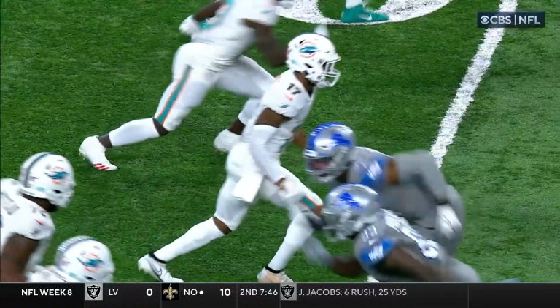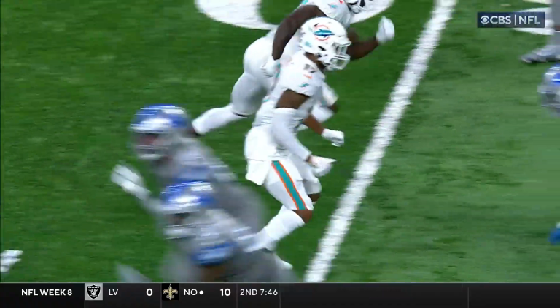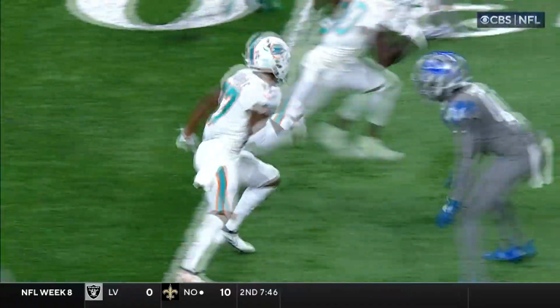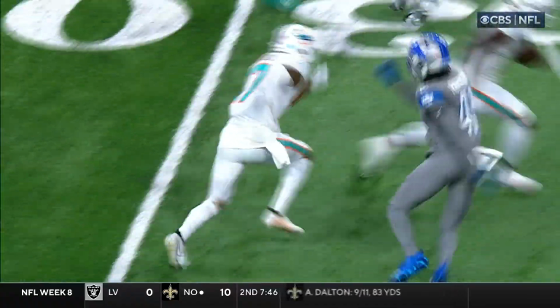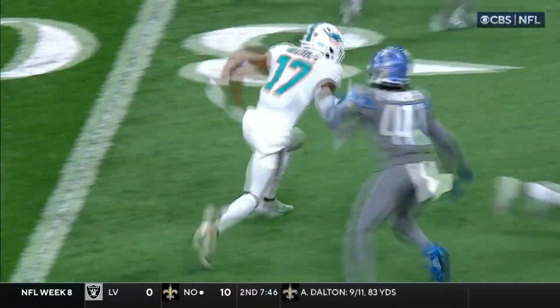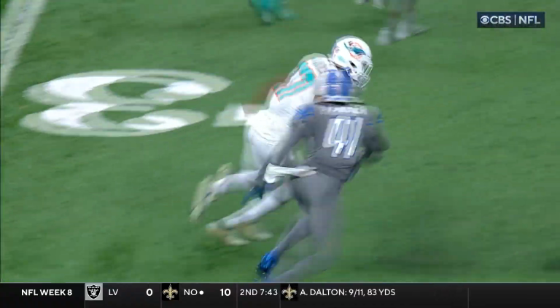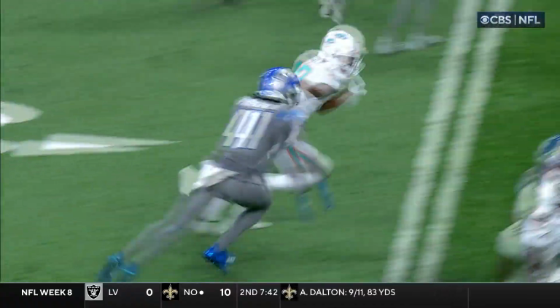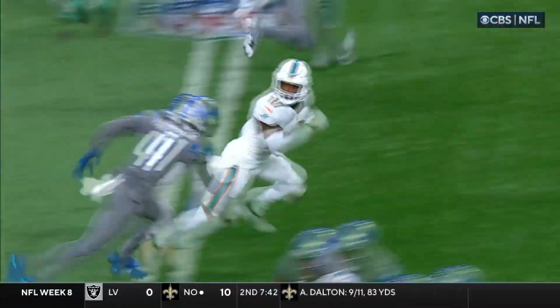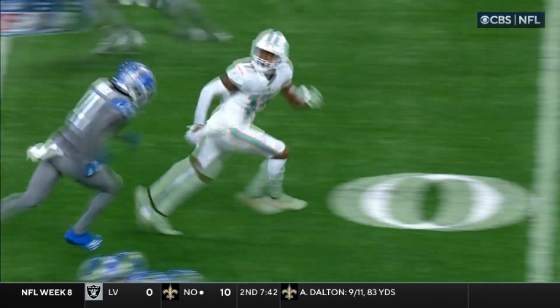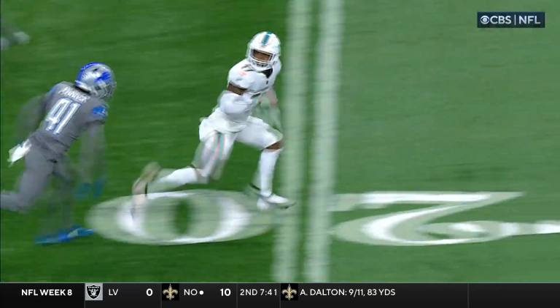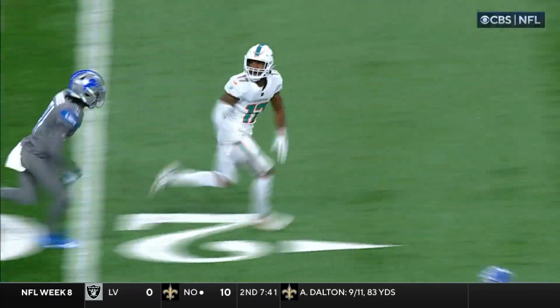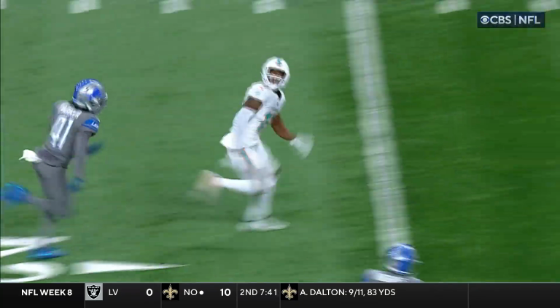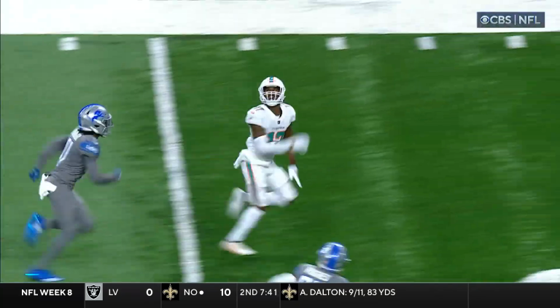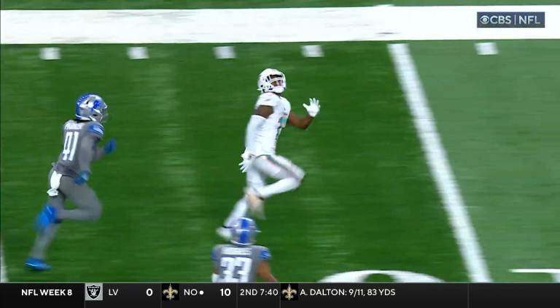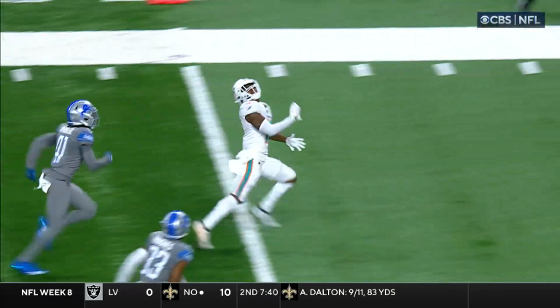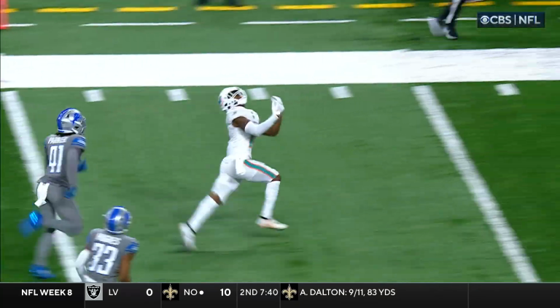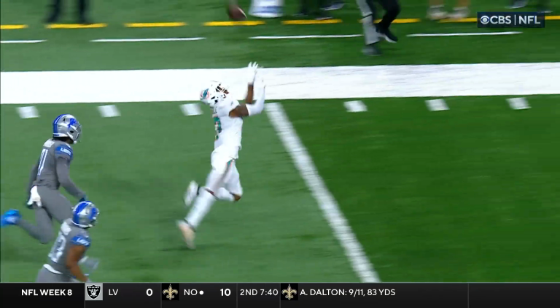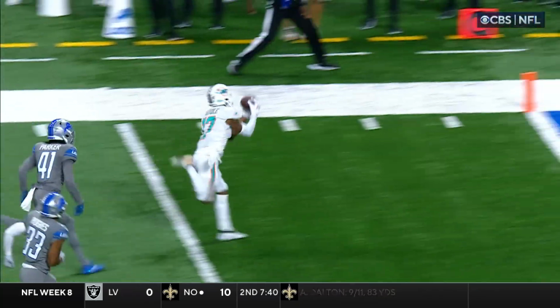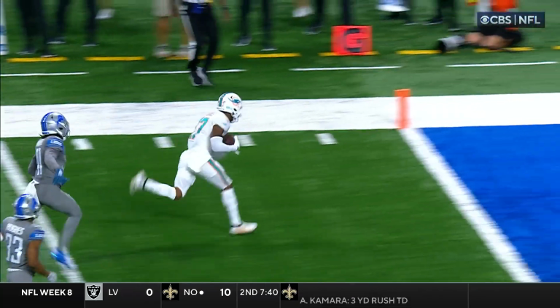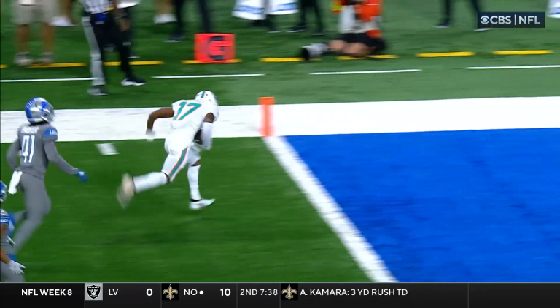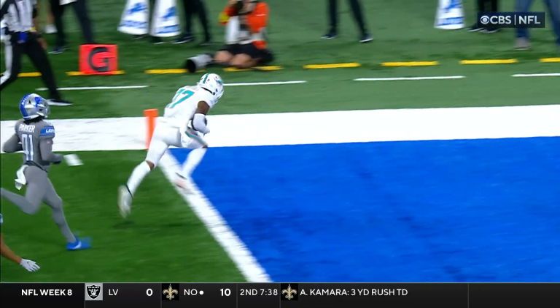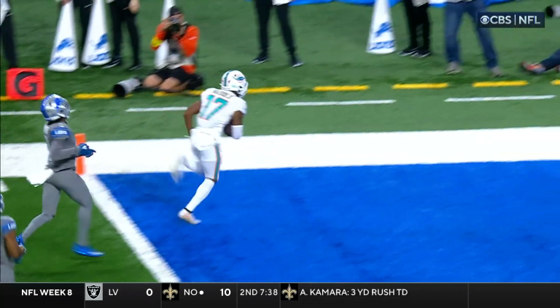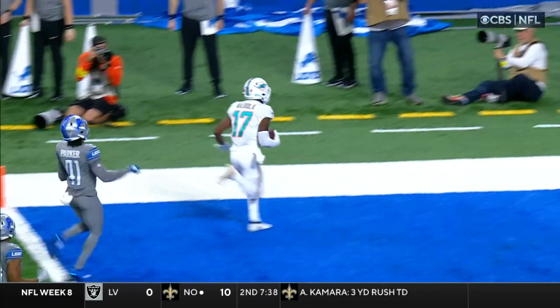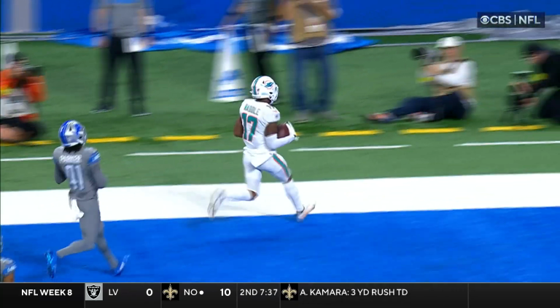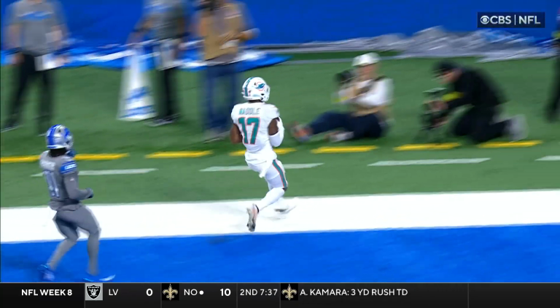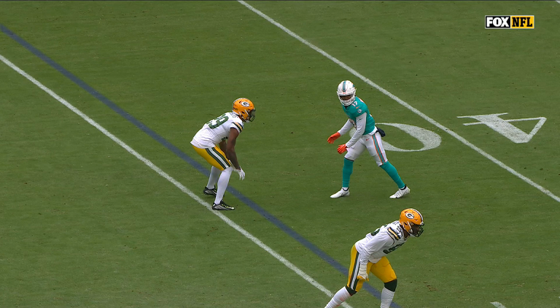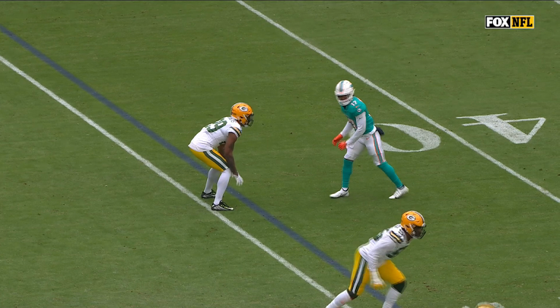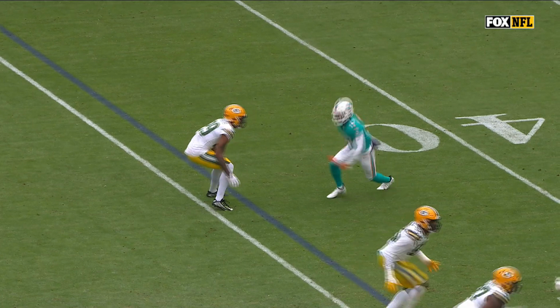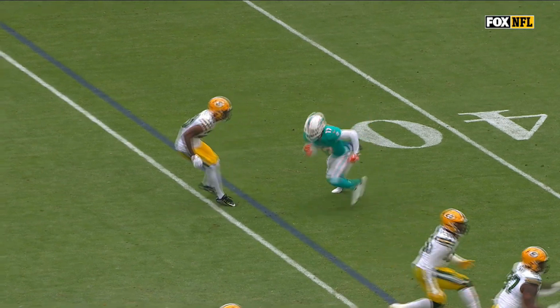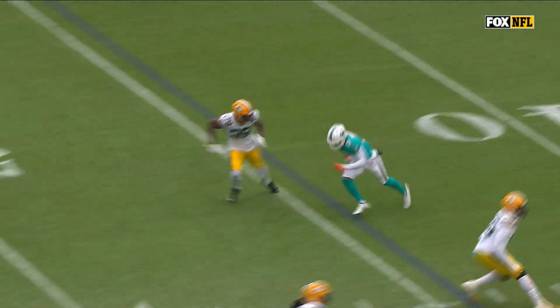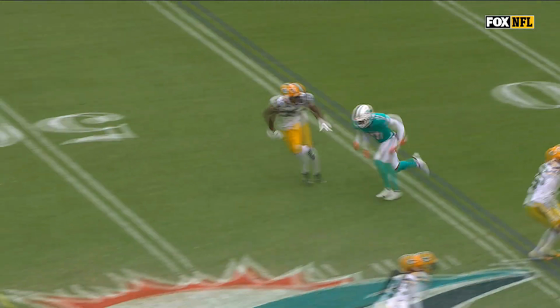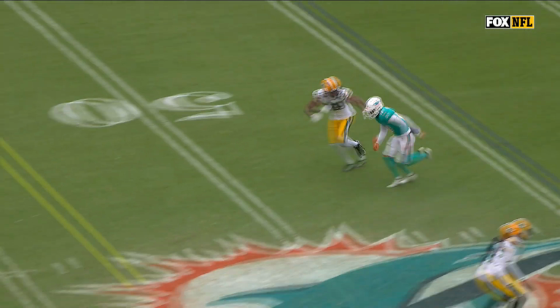Teams have a number one receiver and a number two receiver. I've designated the Miami Dolphins' Tyreek Hill as number one. Good job by Durham Smythe on this.